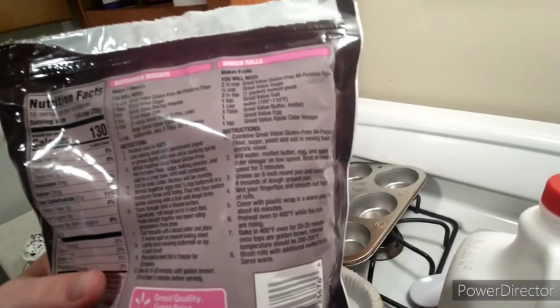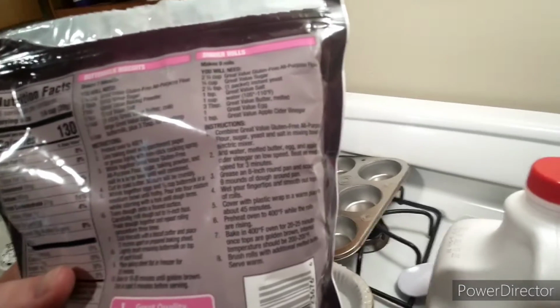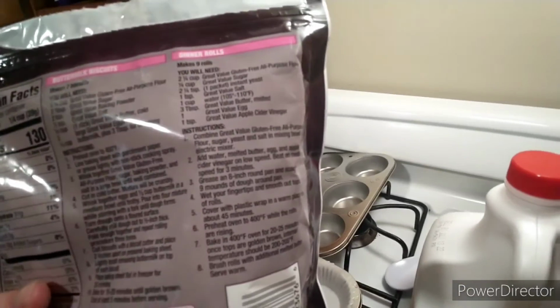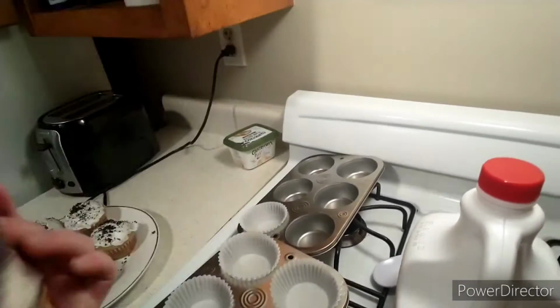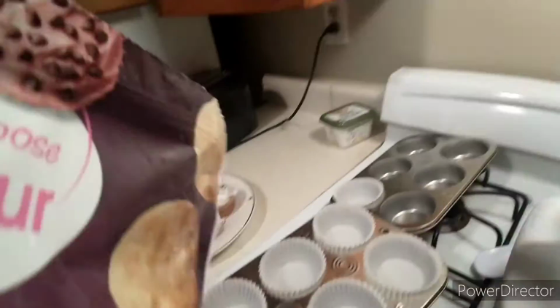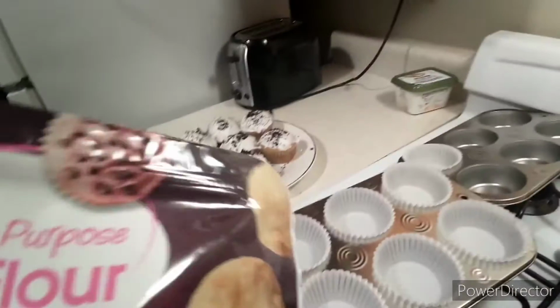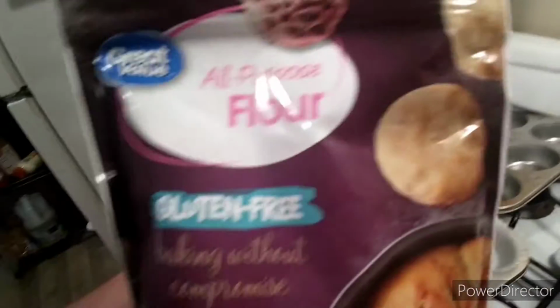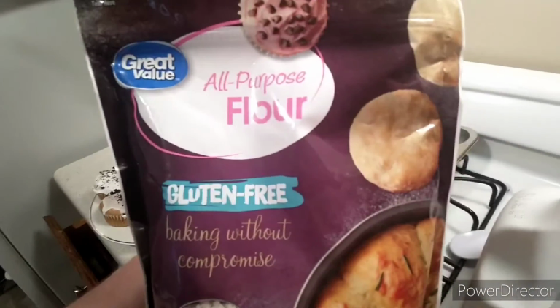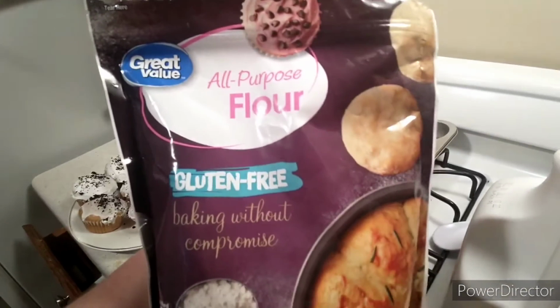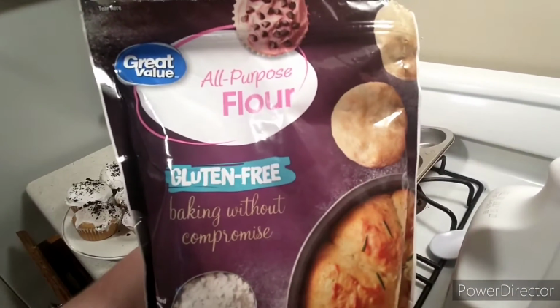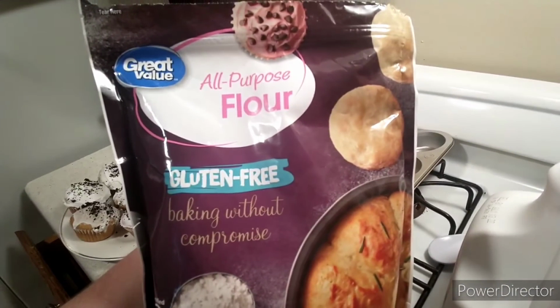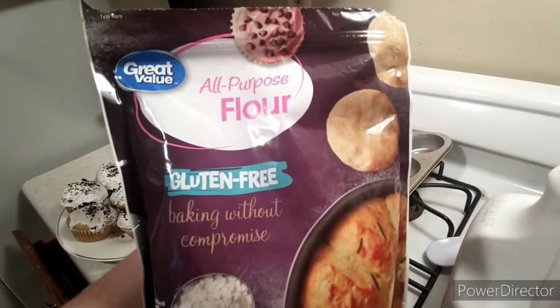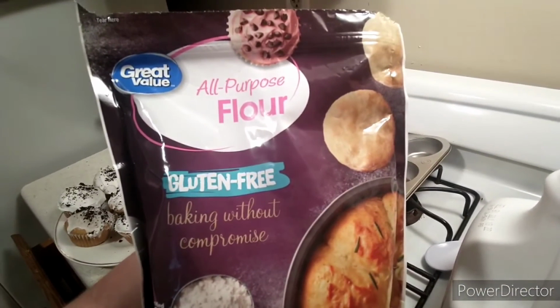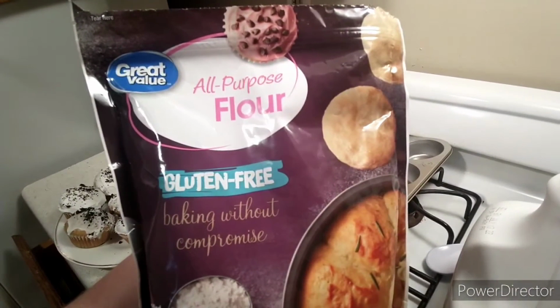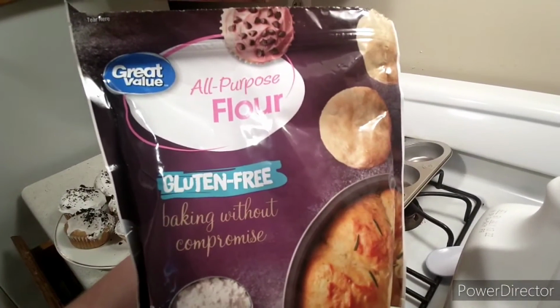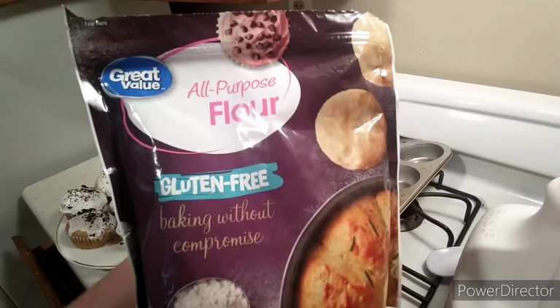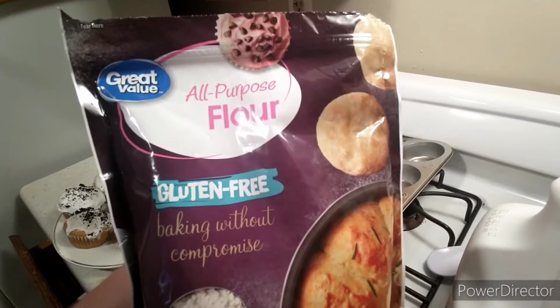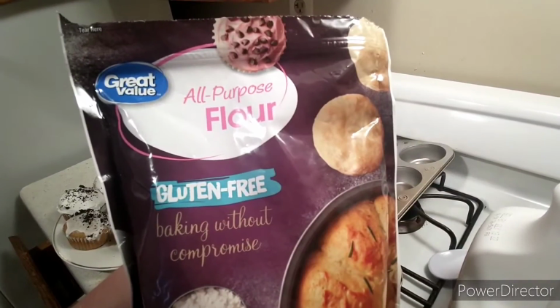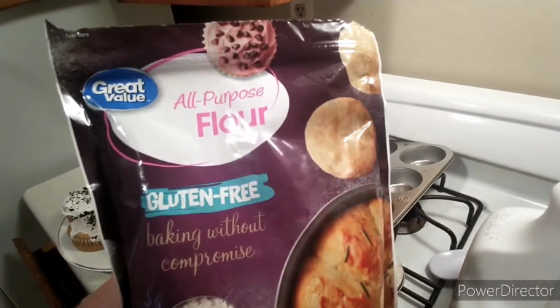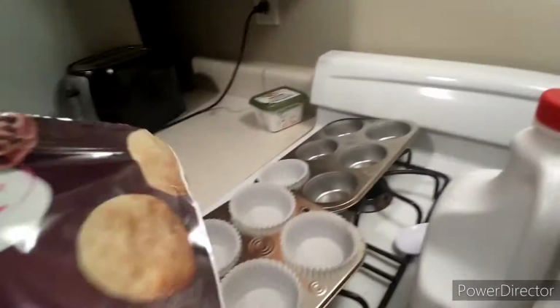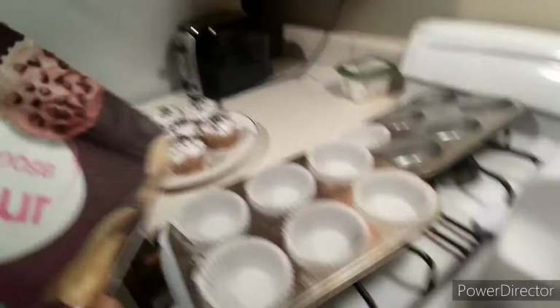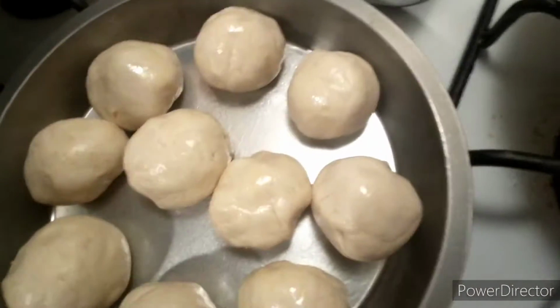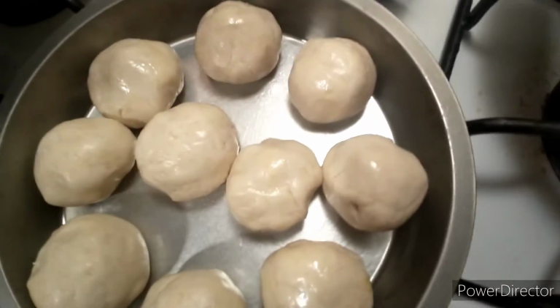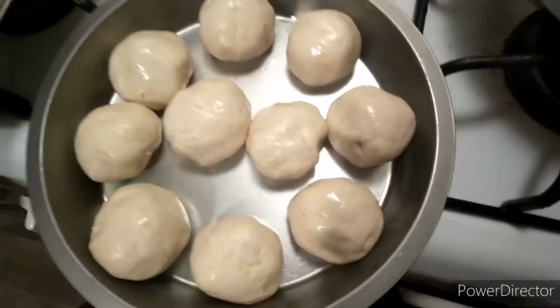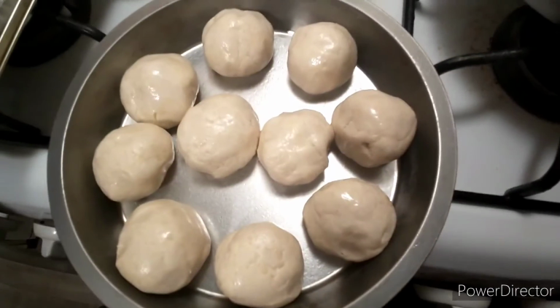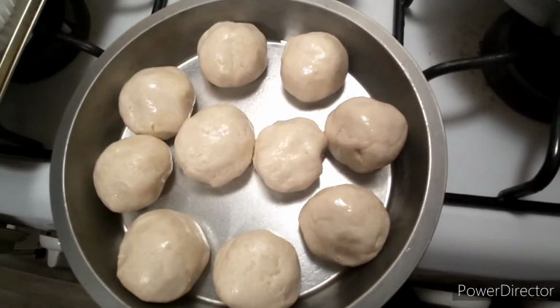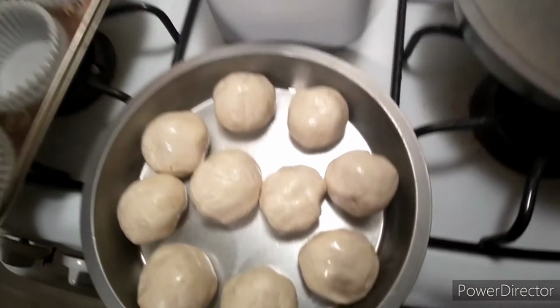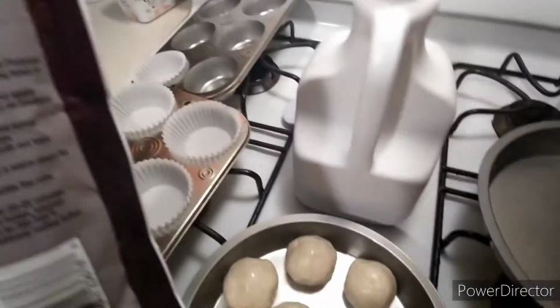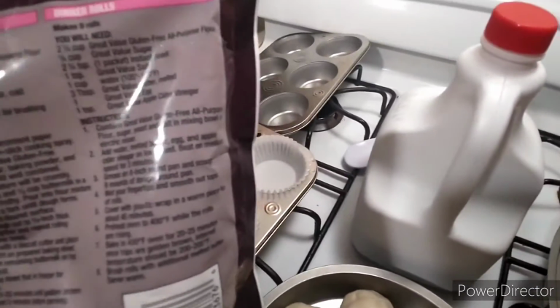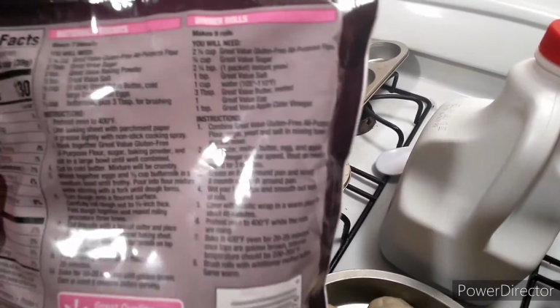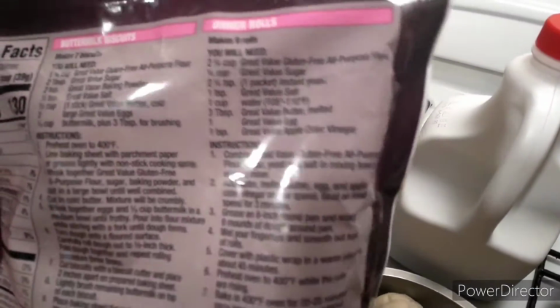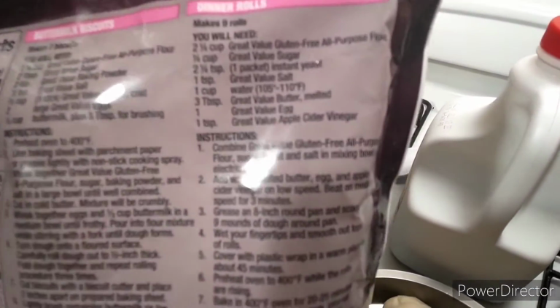Okay everybody, so I'm trying this right here — all-purpose gluten-free flour from Walmart. What I'm trying here is I got this recipe for some dinner rolls.